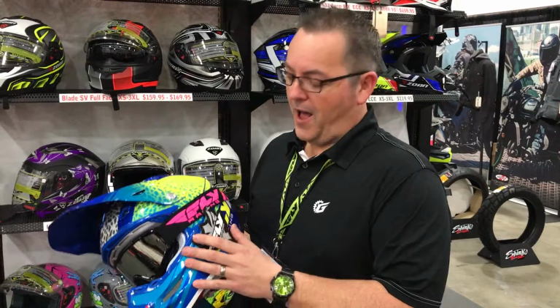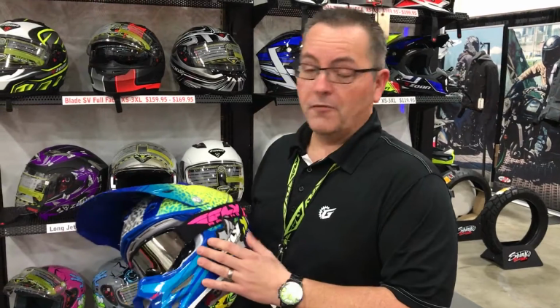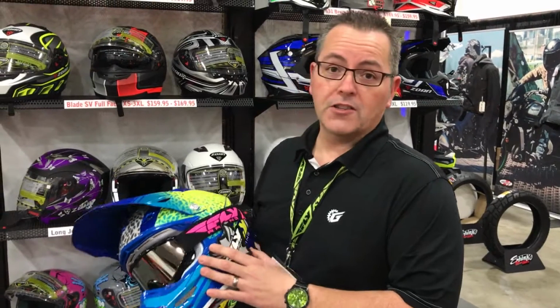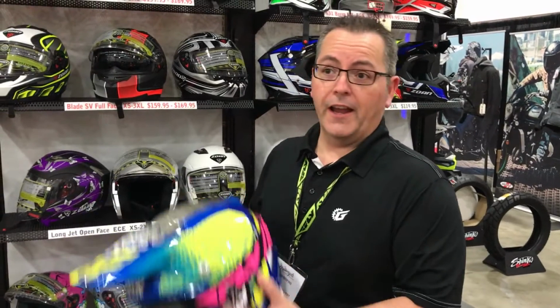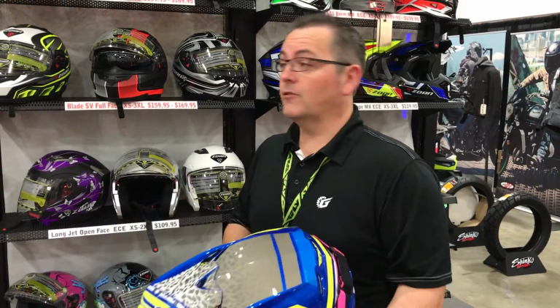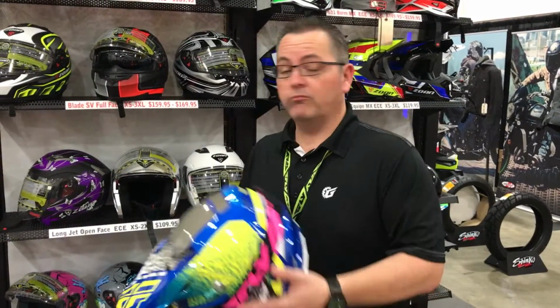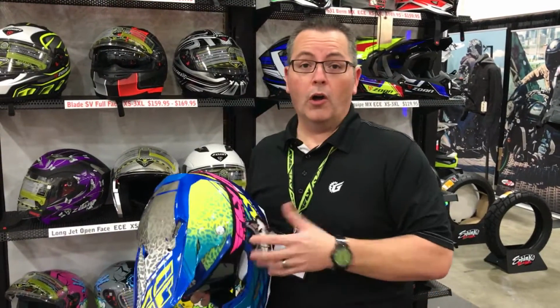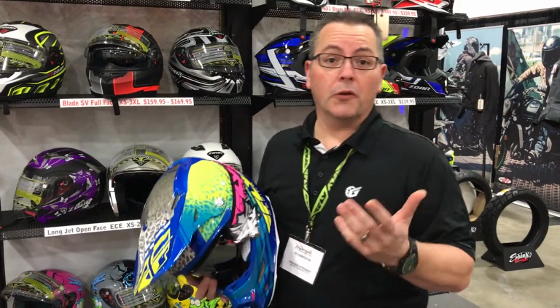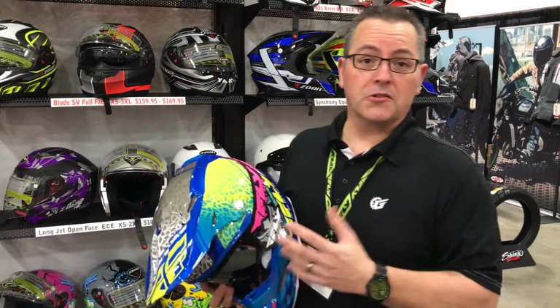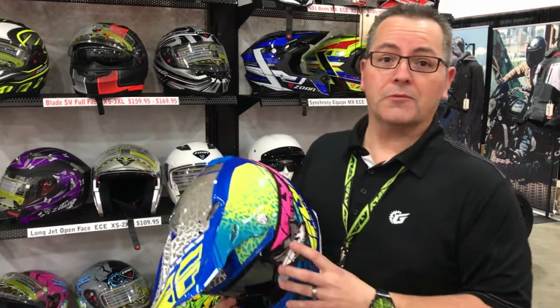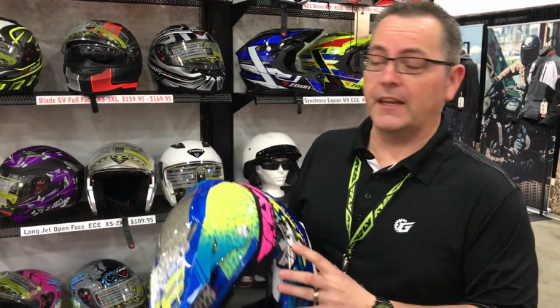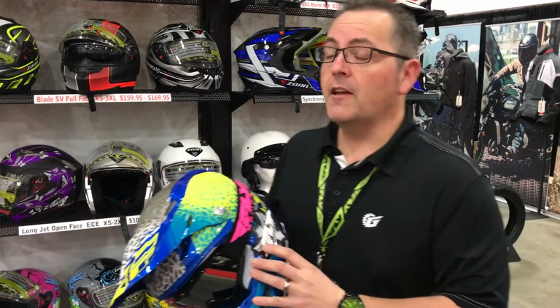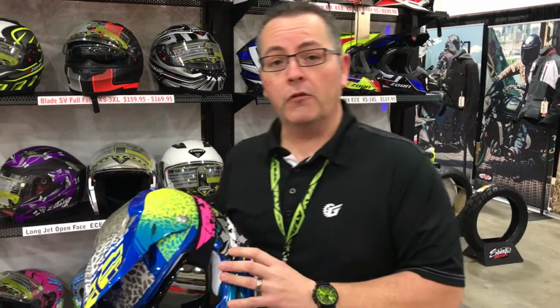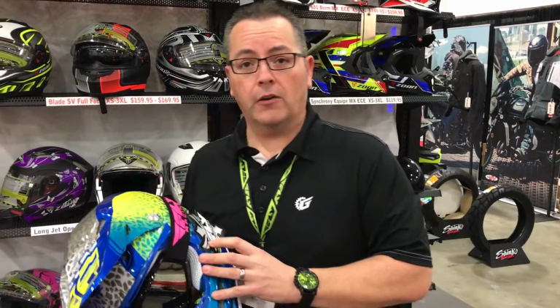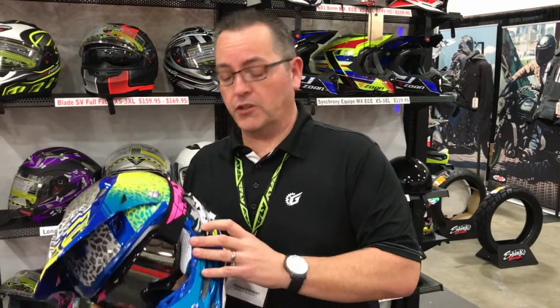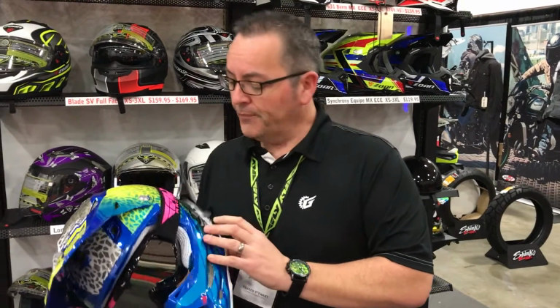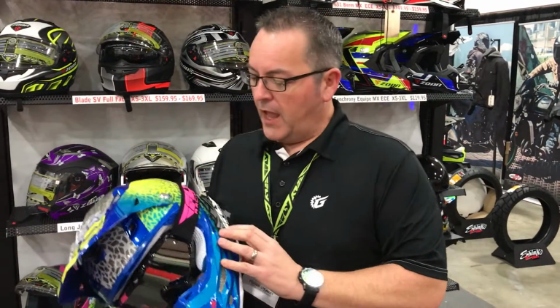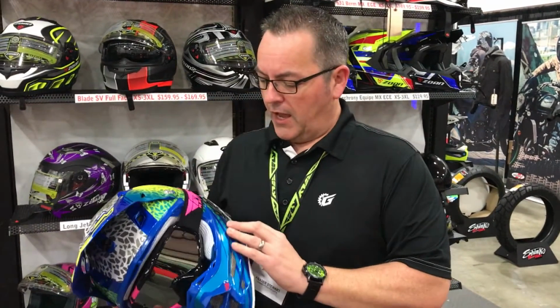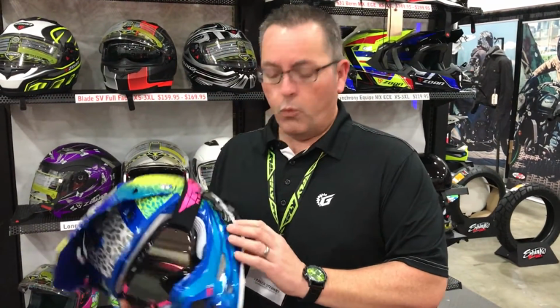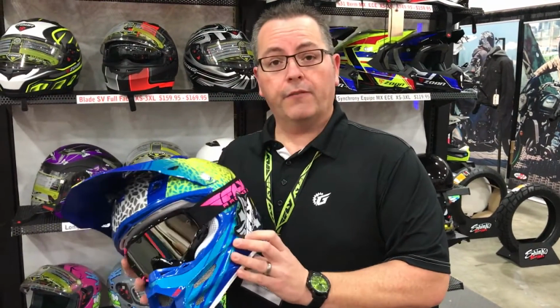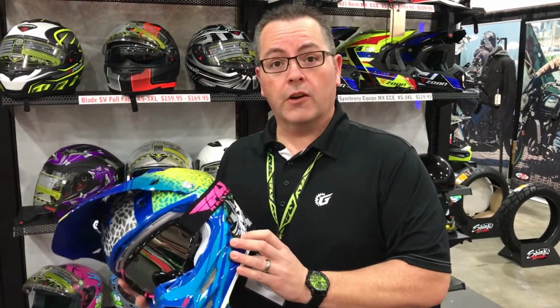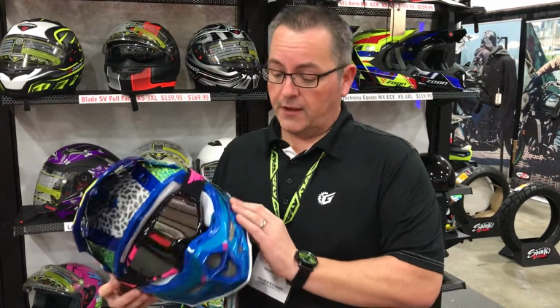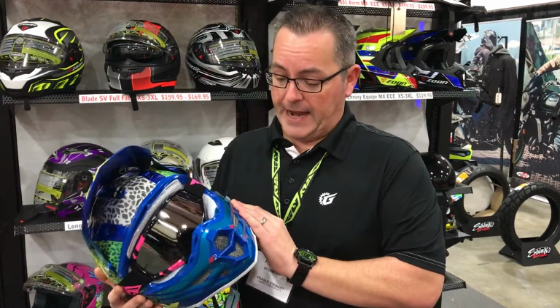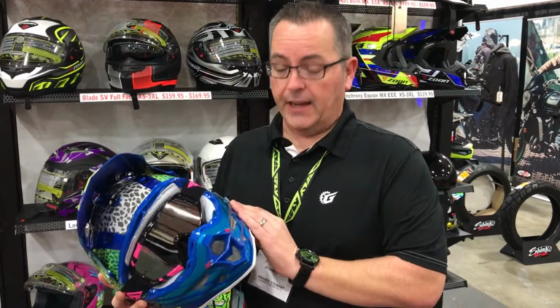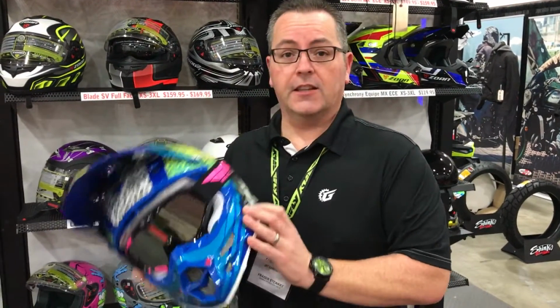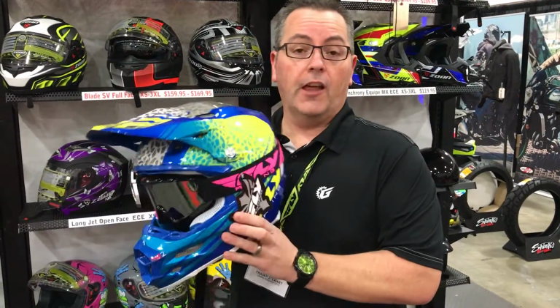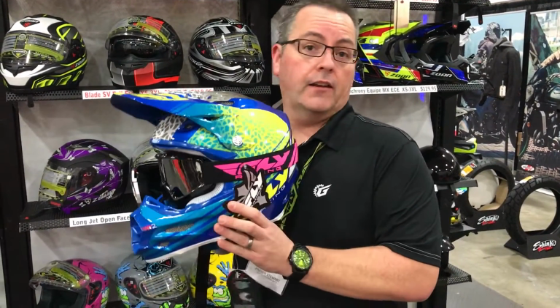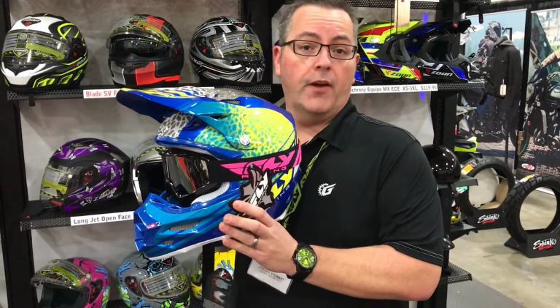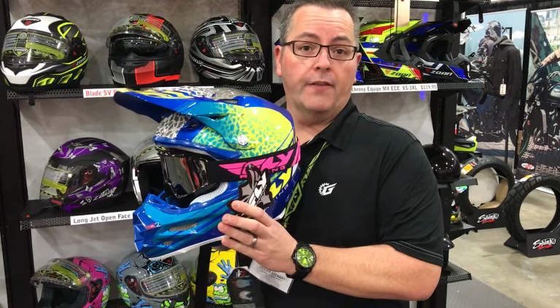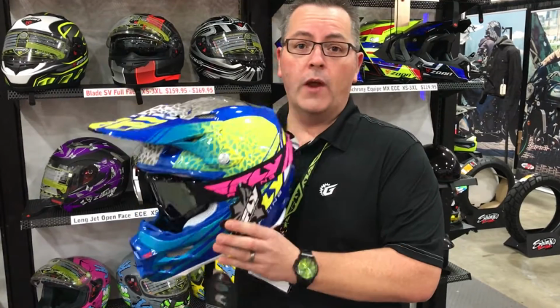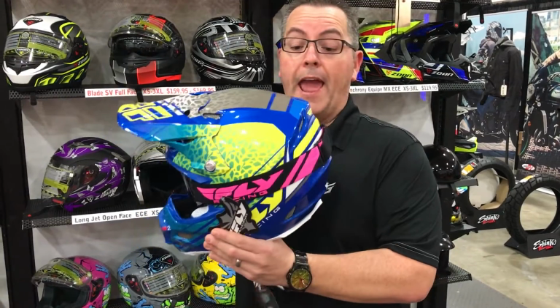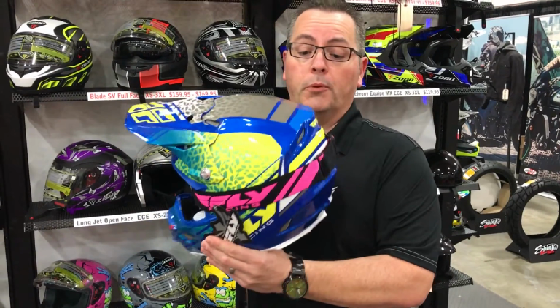Hi, I'm Frasier and welcome to Frasier's Choice. We're at the Vancouver Power Sport Show and one of my first choices of the day is the Fly Carbon Fiber F2 Animal Print.